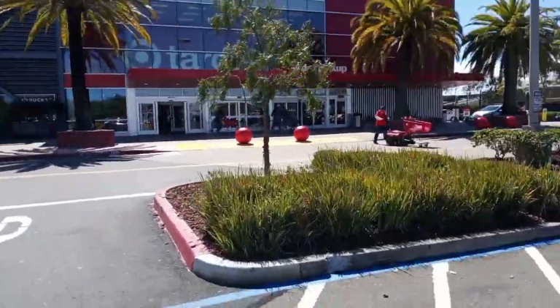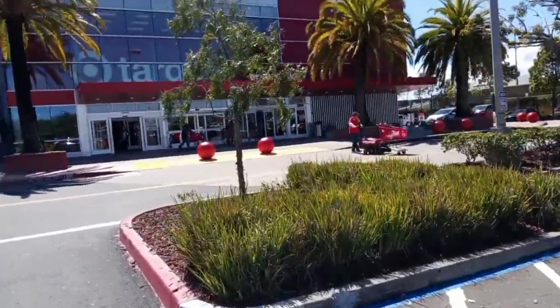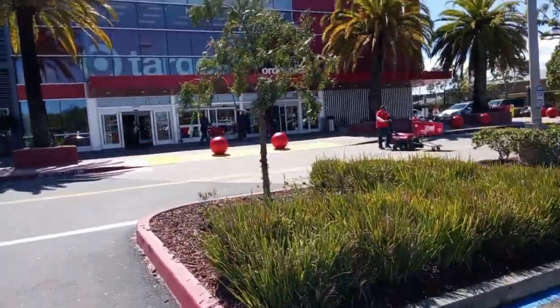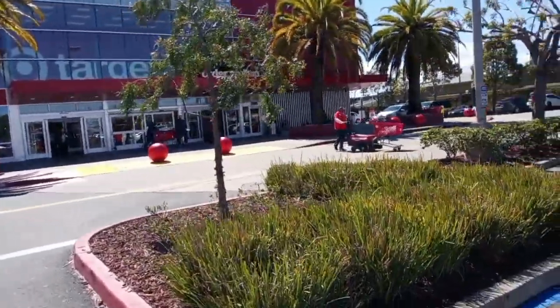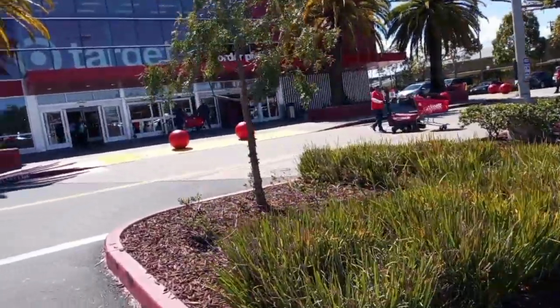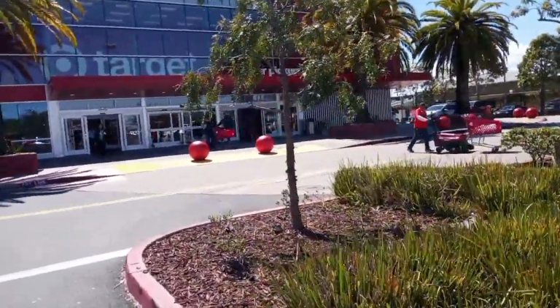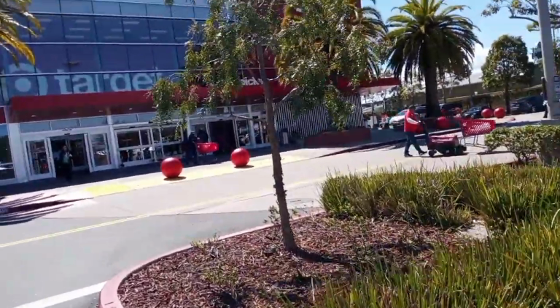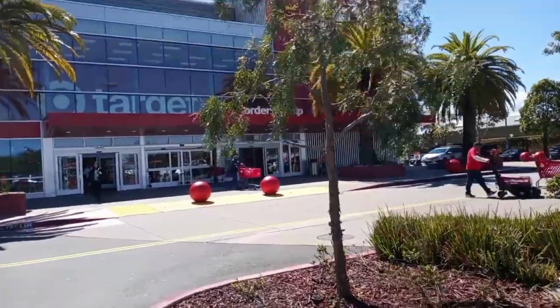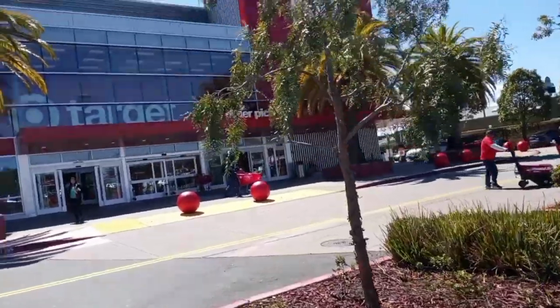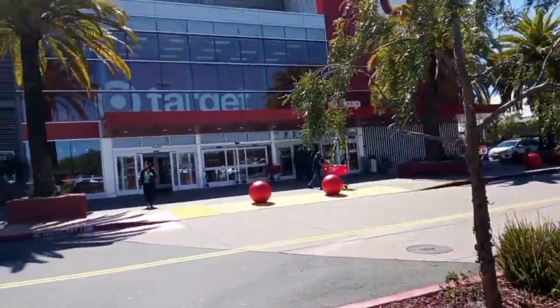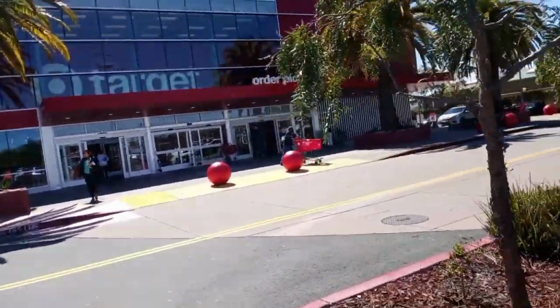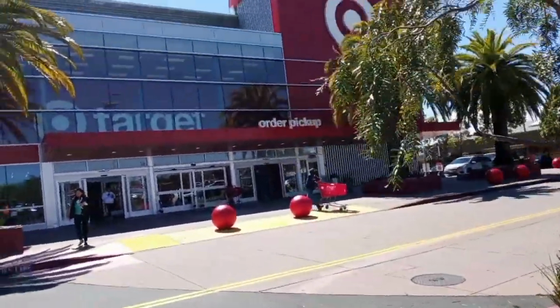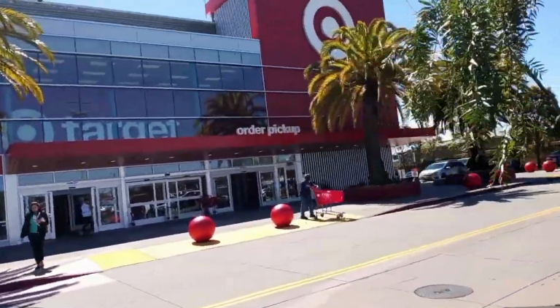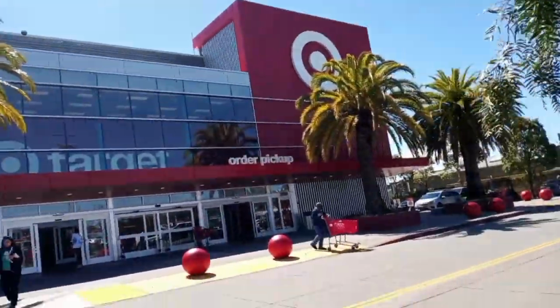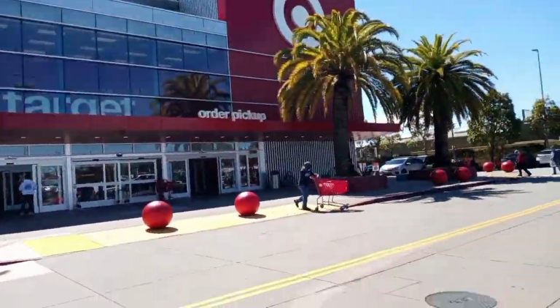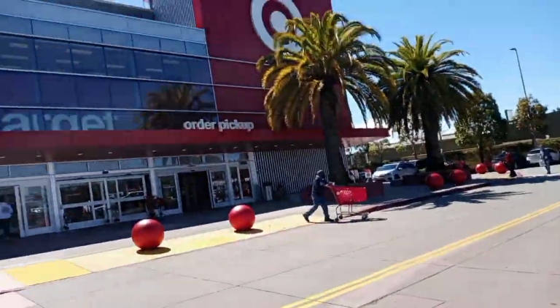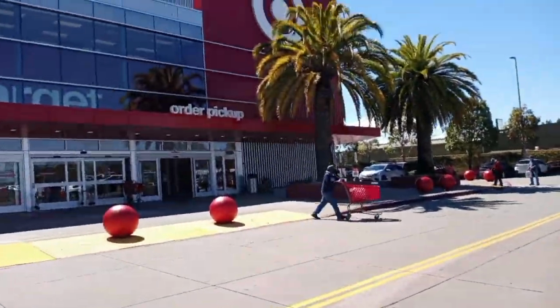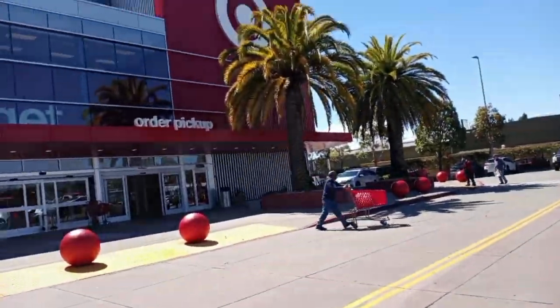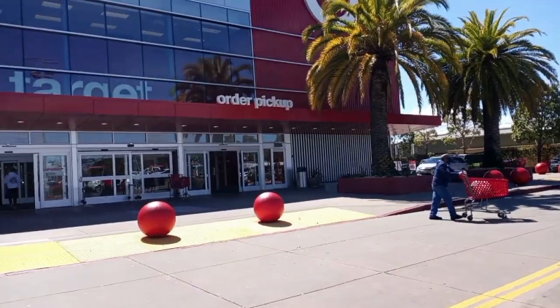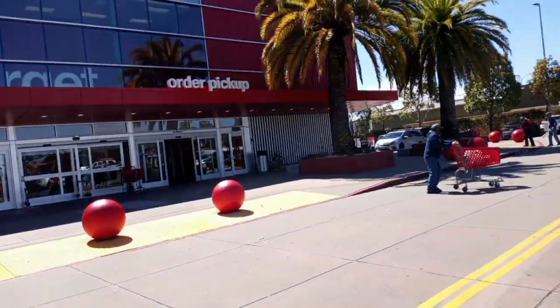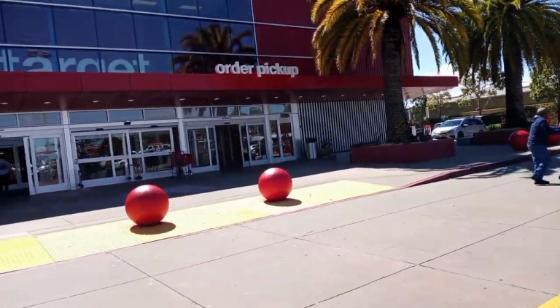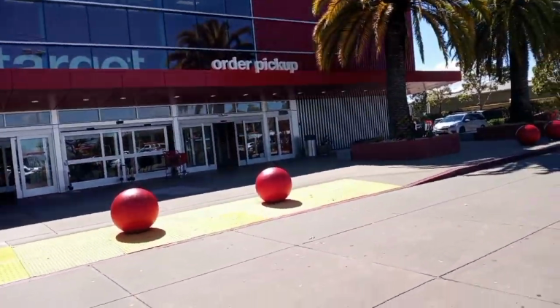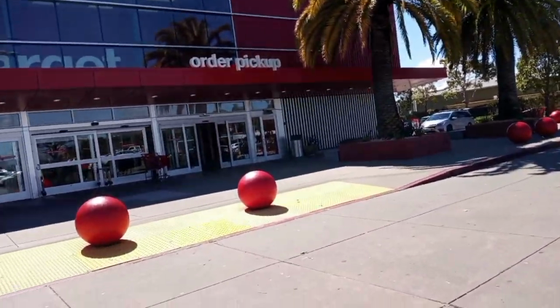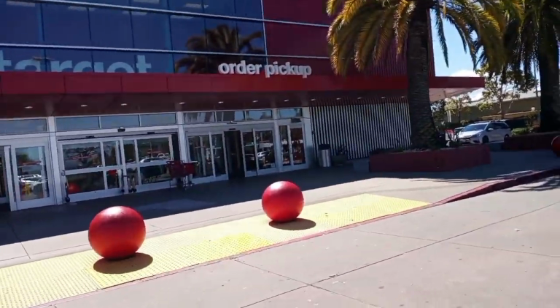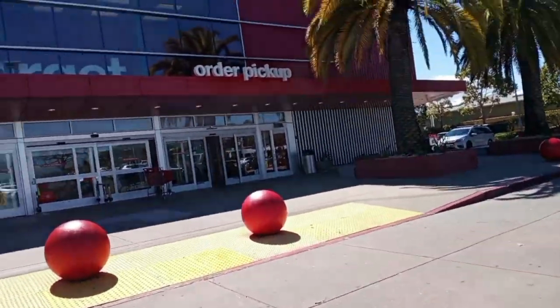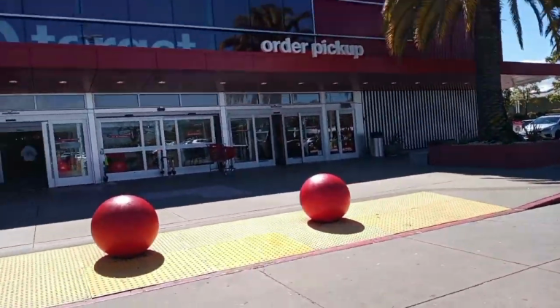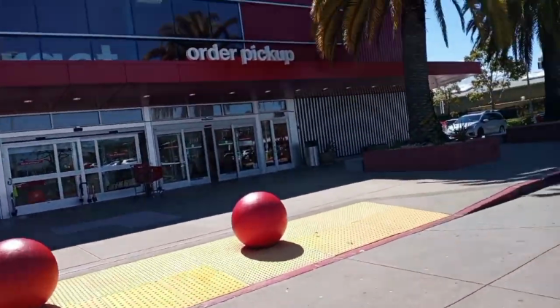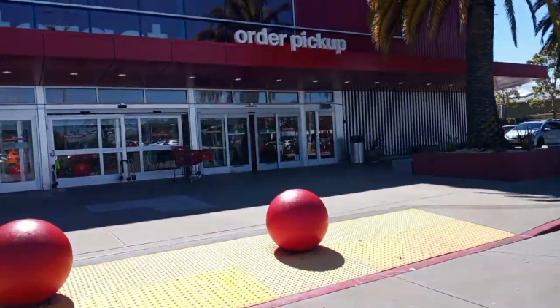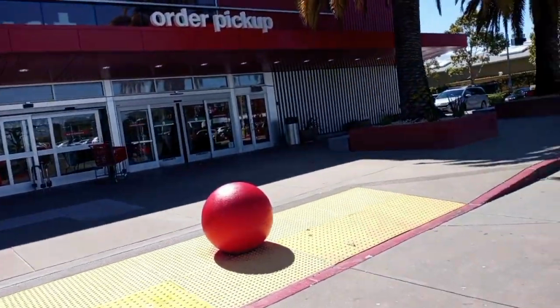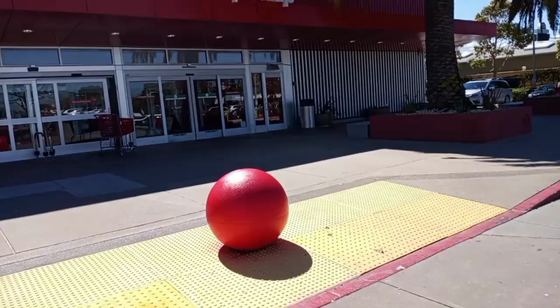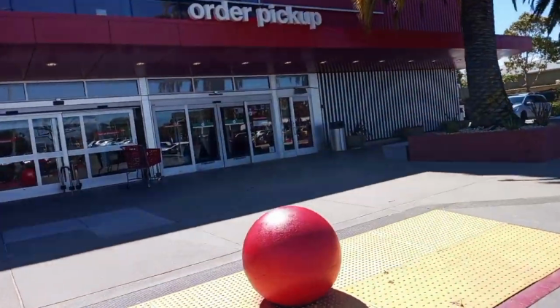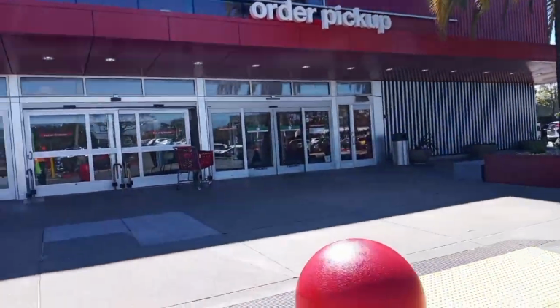What's going on YouTube, hope everybody's having a good day. Just headed over to Target, it's about the middle of the day right now. Let's see if we can find anything in here — maybe there's some scraps or something.